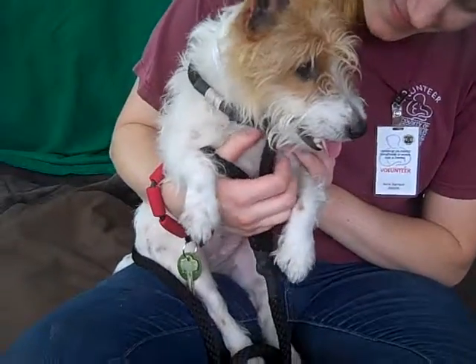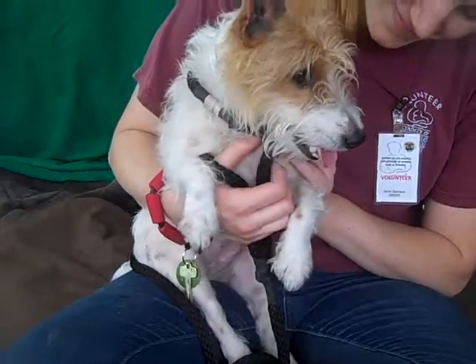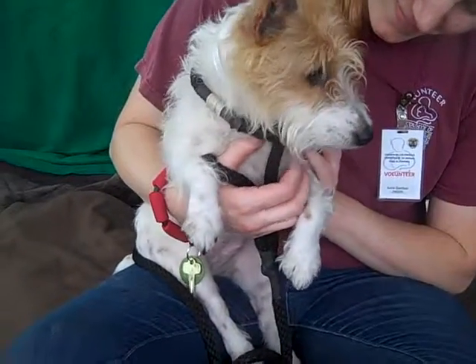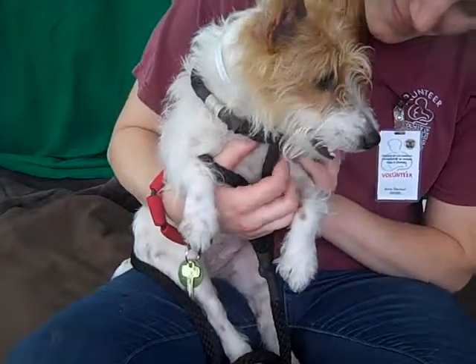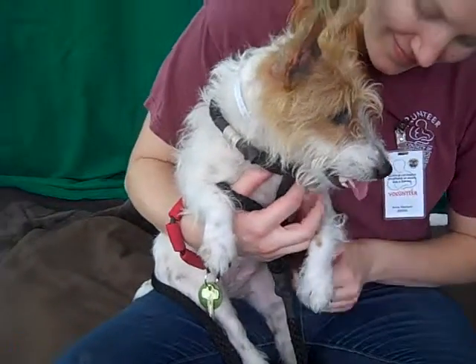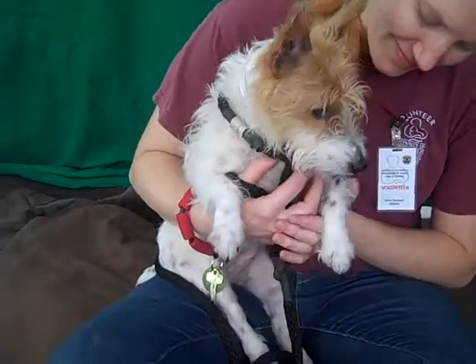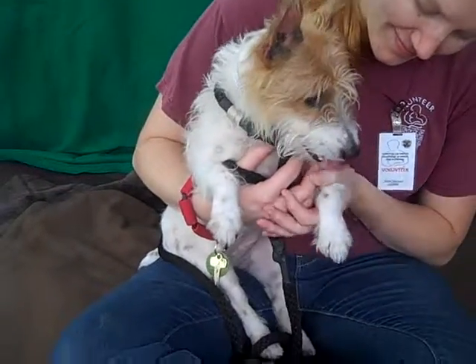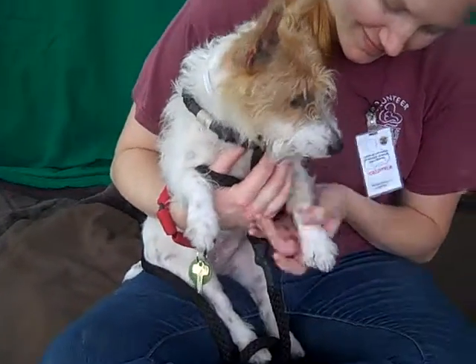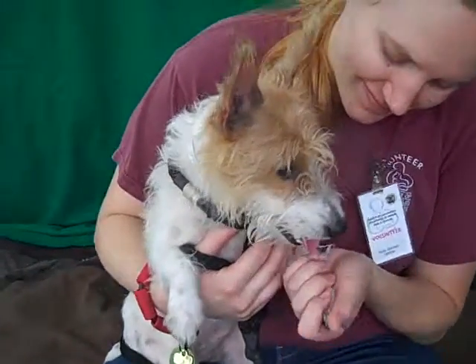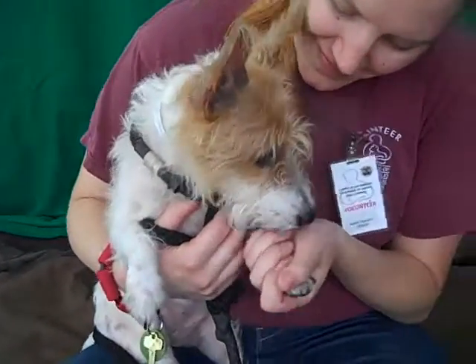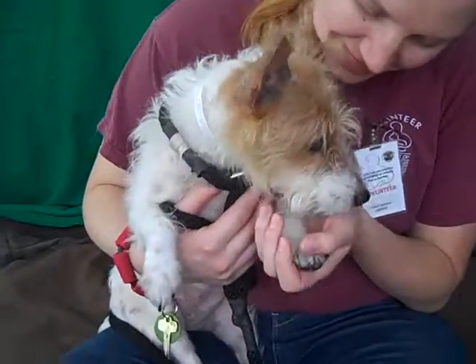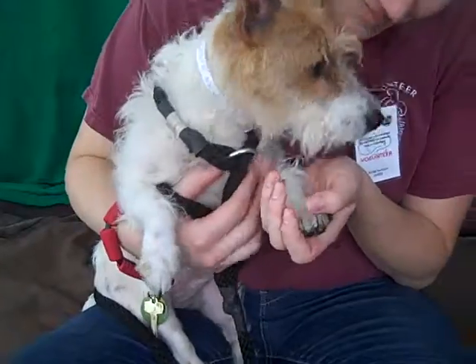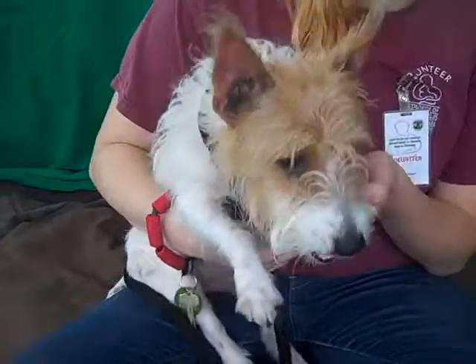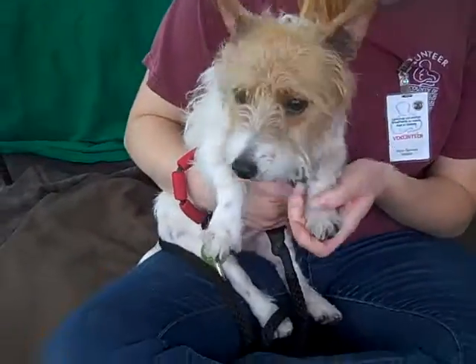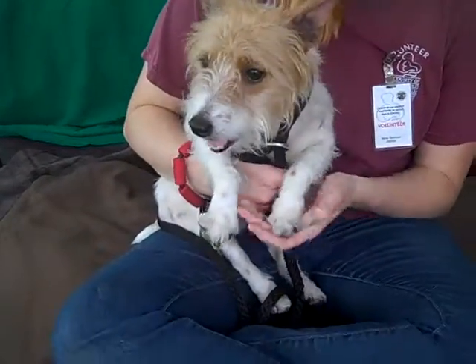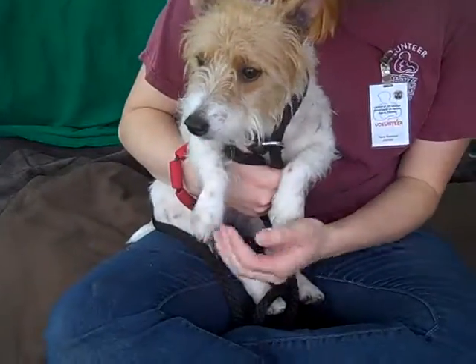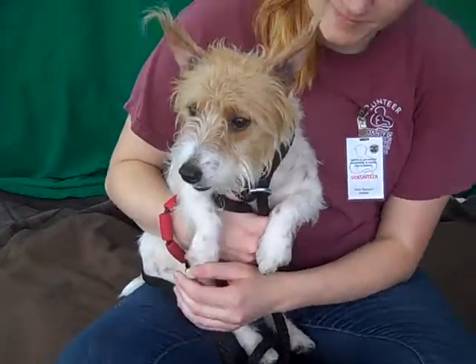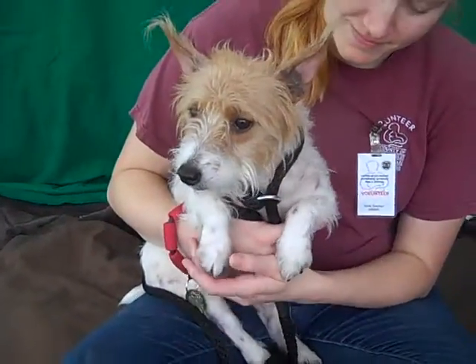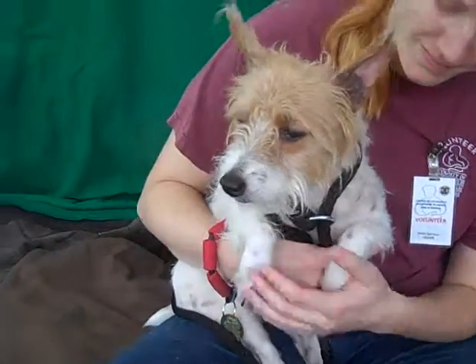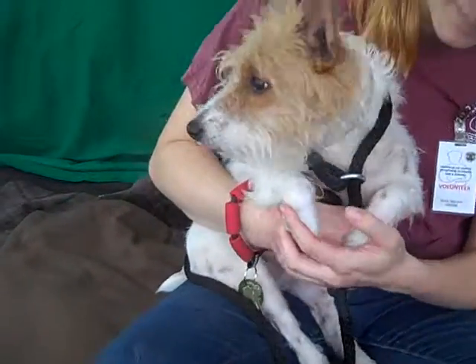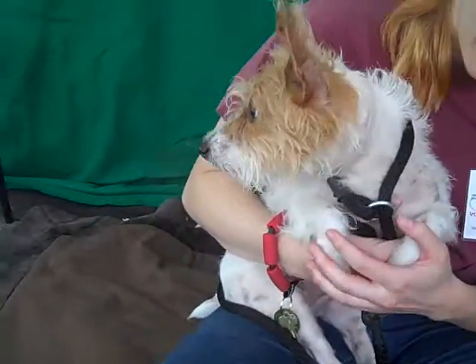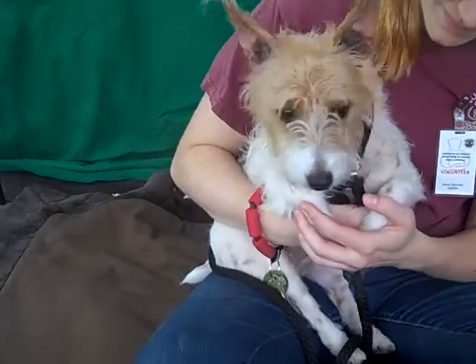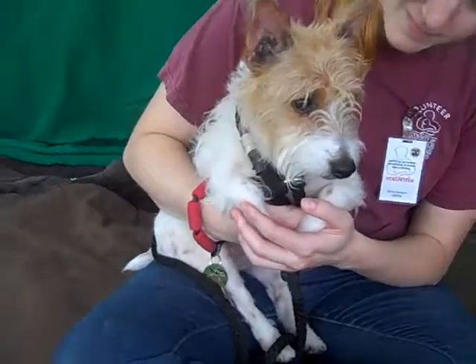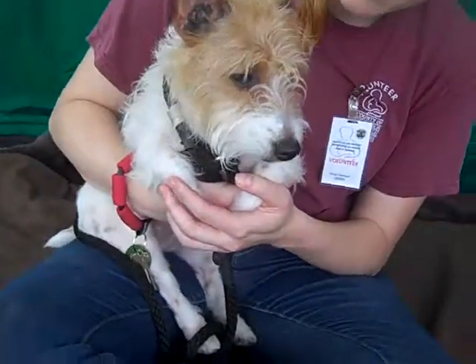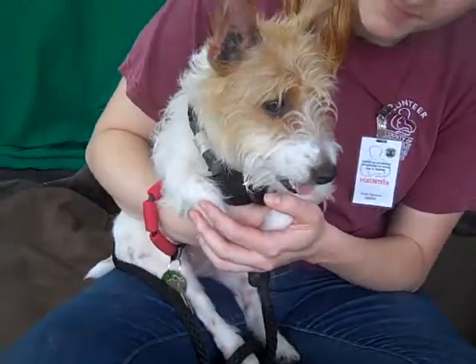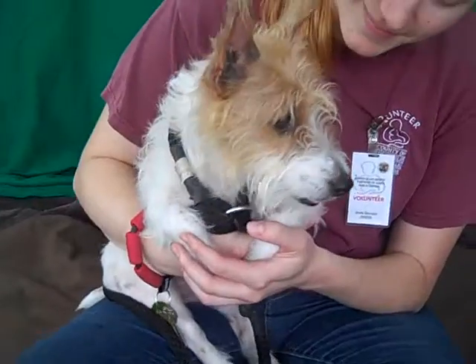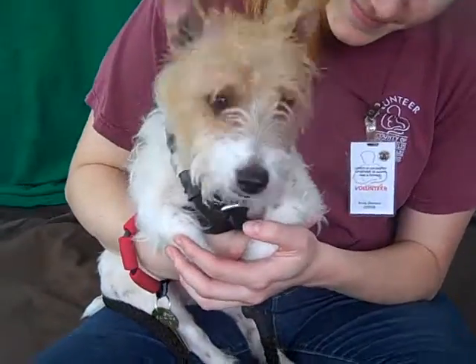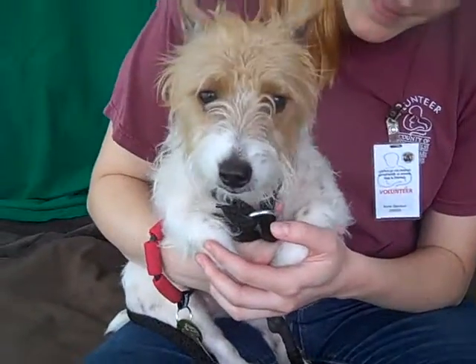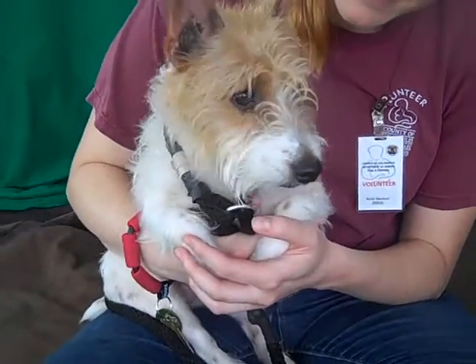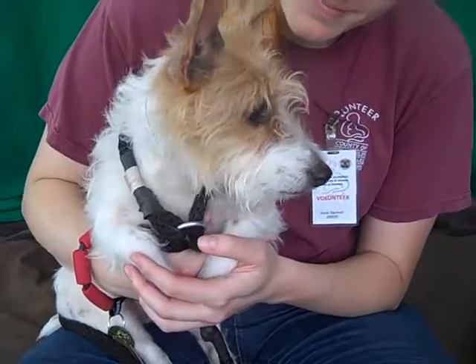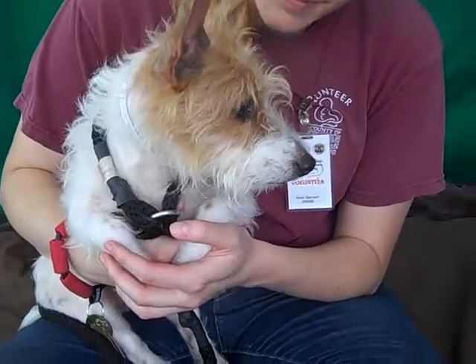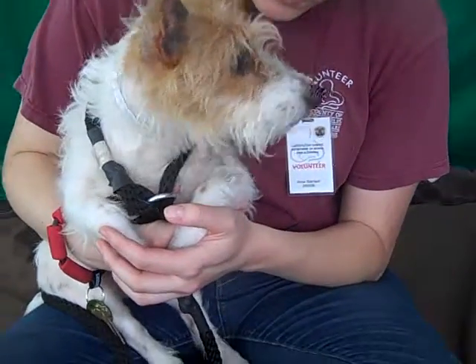She came to the shelter as a stray on May 31st, and she's about two years old. She's got a little touch of dermatitis, so she can be seen outside if you want to come and take her home. But she's a playful, sweet little thing.